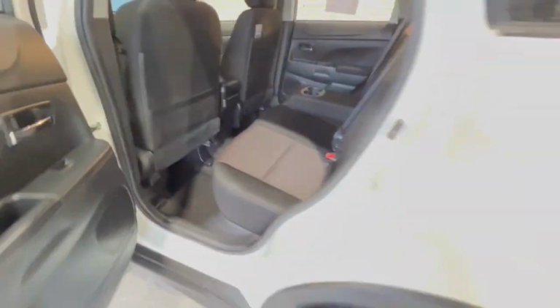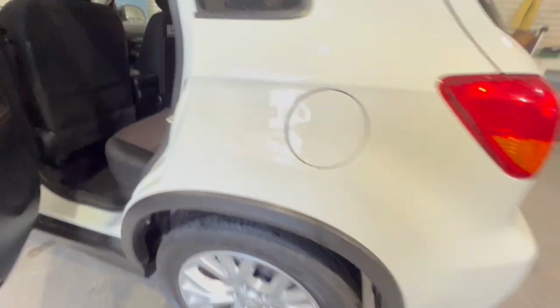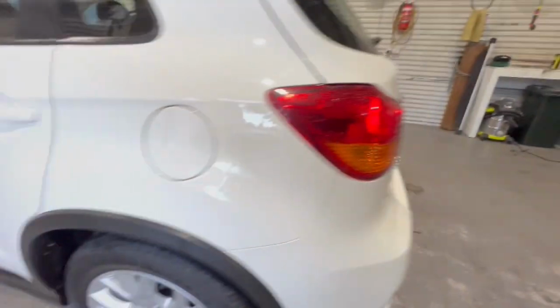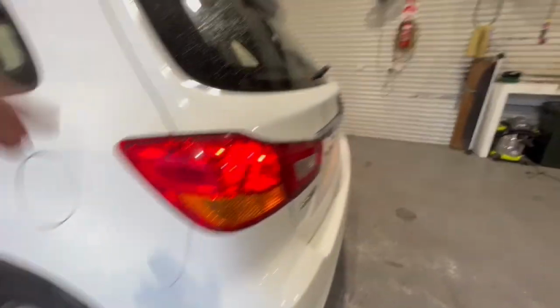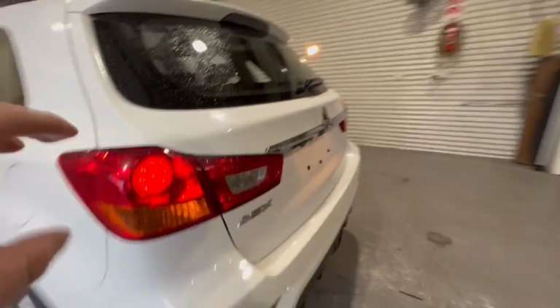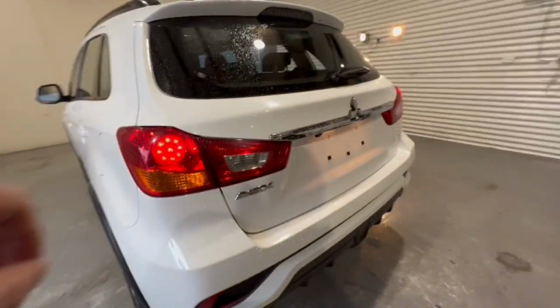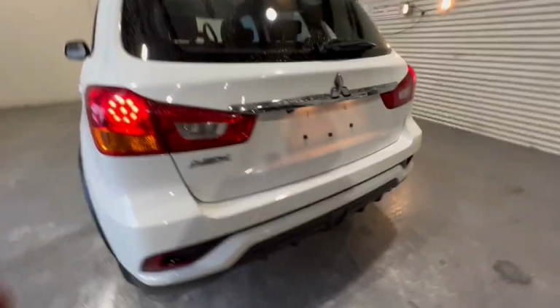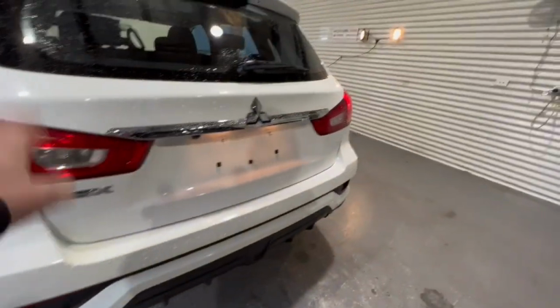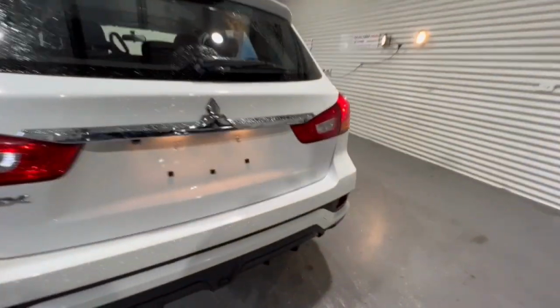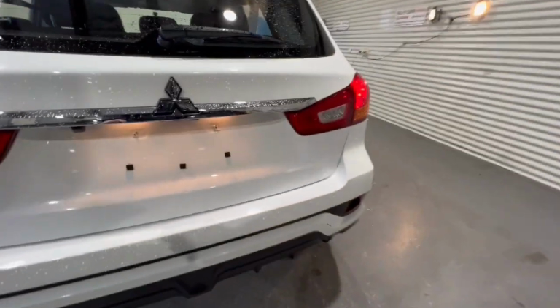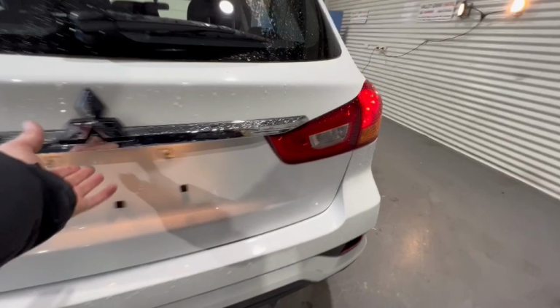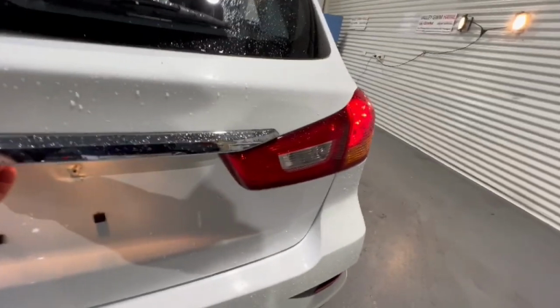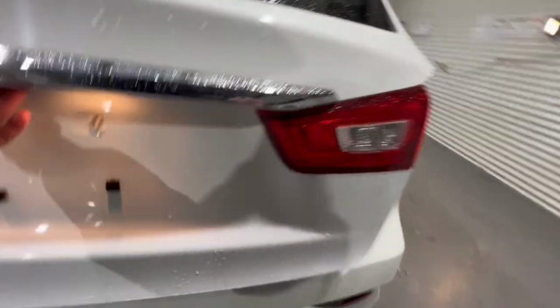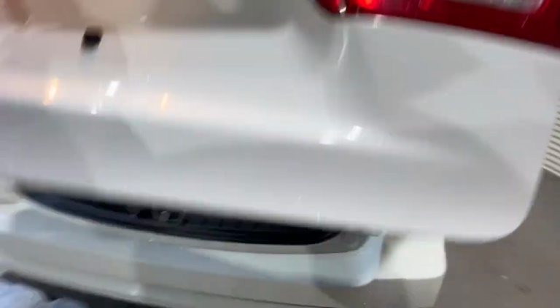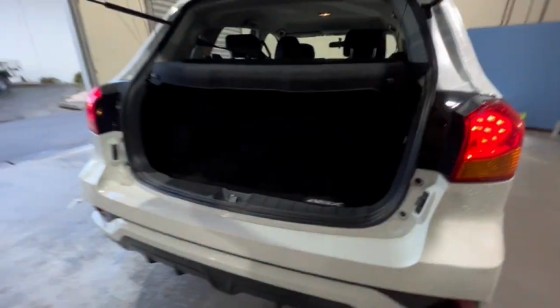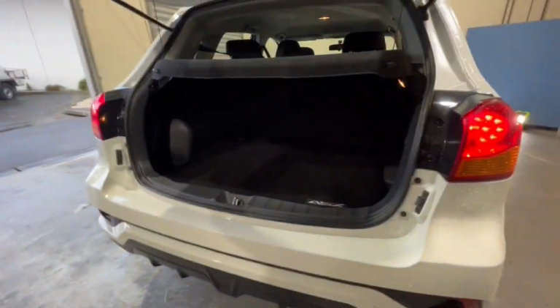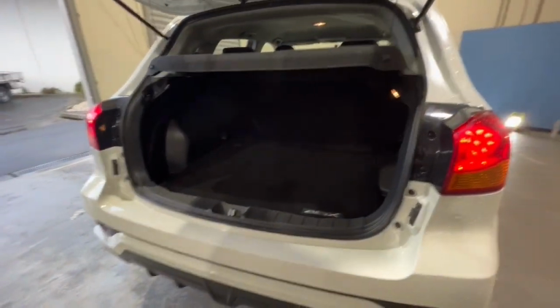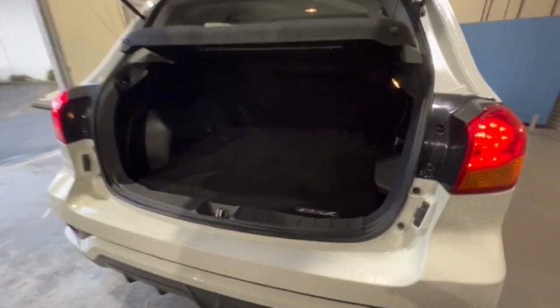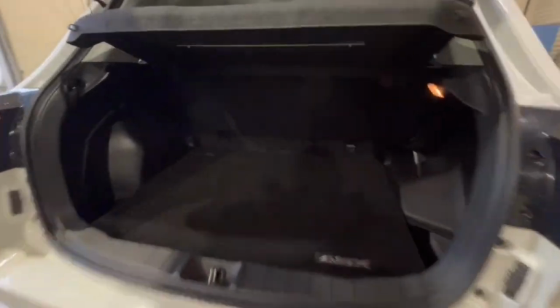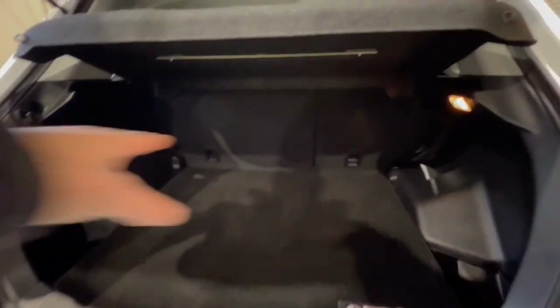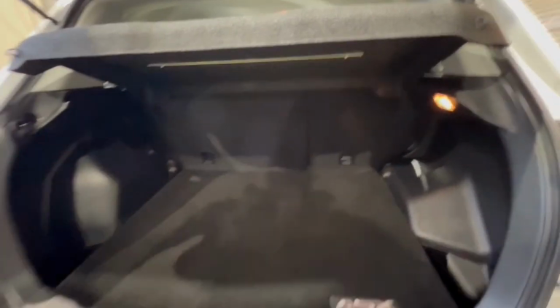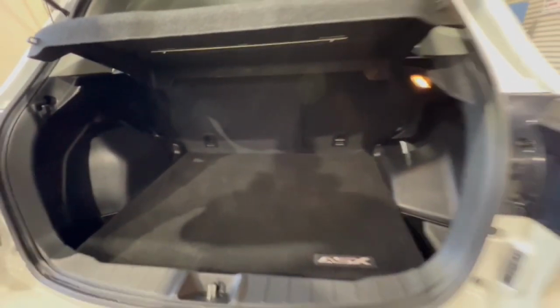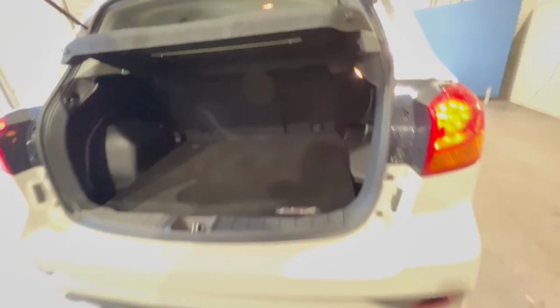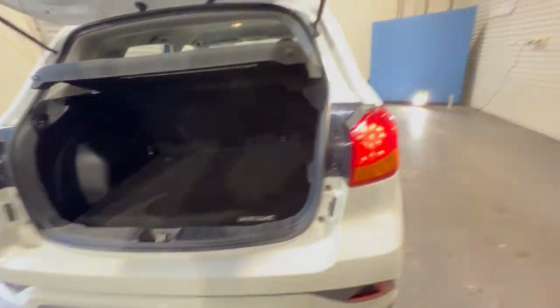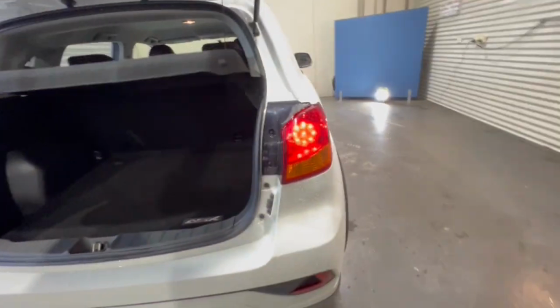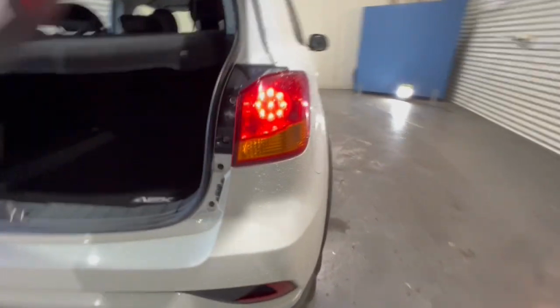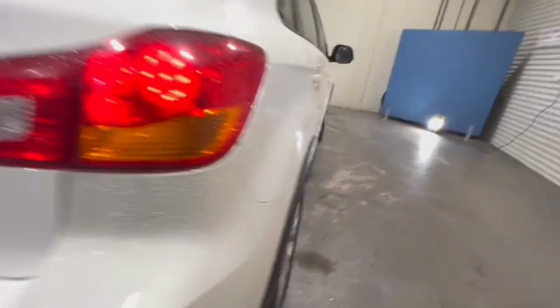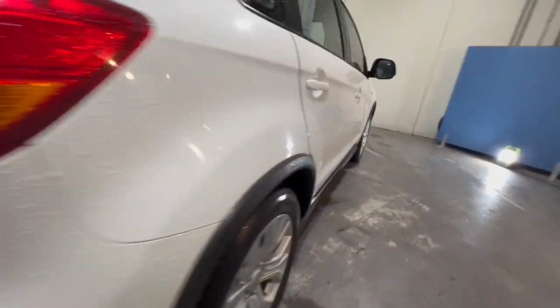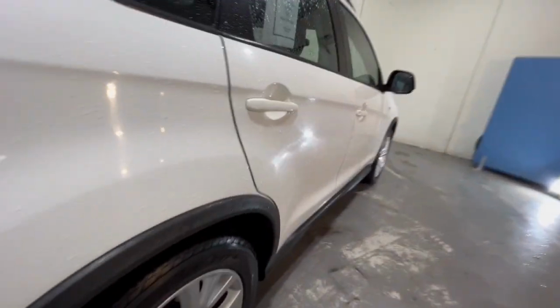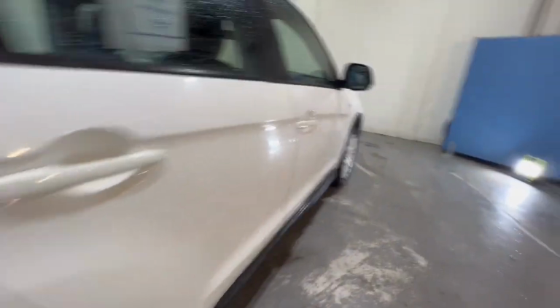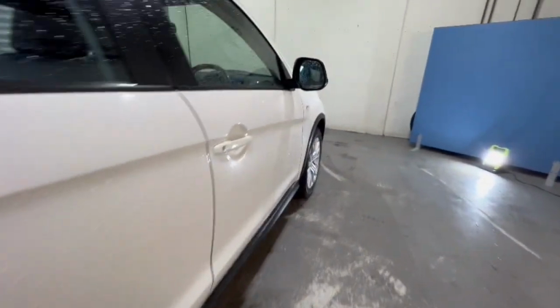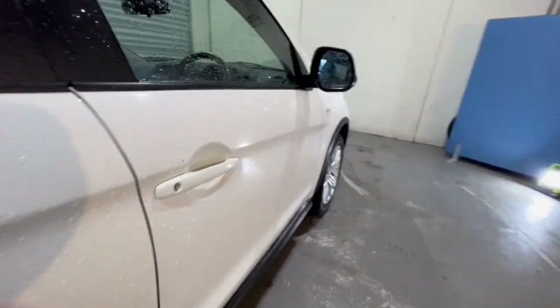Around to the back, your LED-style taillights, ASX badging, the chrome details, and it does have a boot mat fitted to it as well. Child restraints across the back there. It presents extremely well.